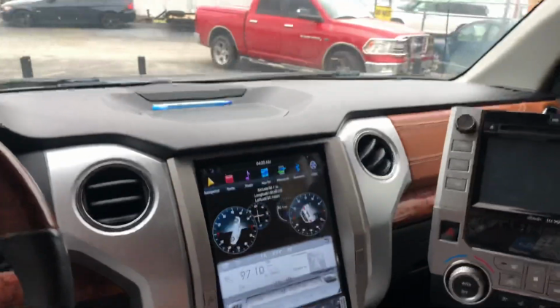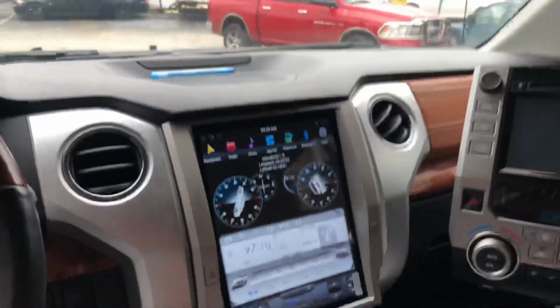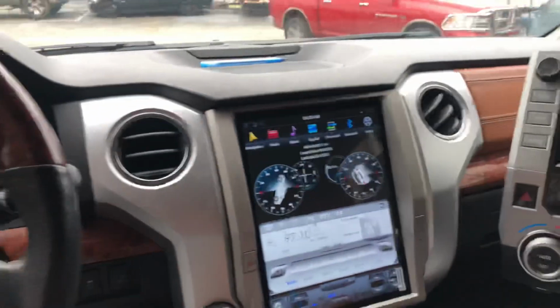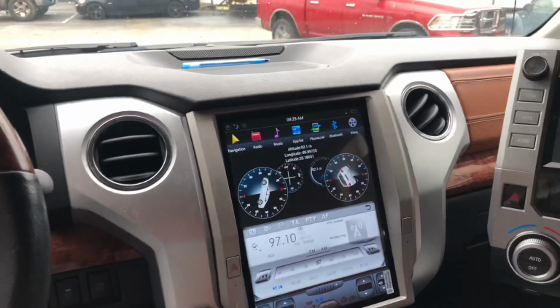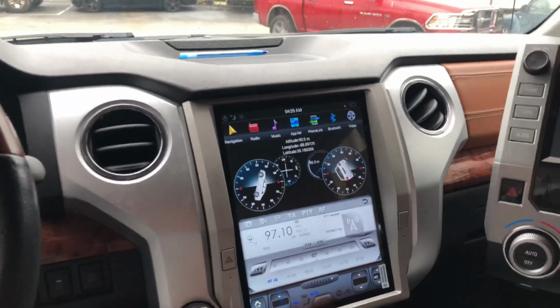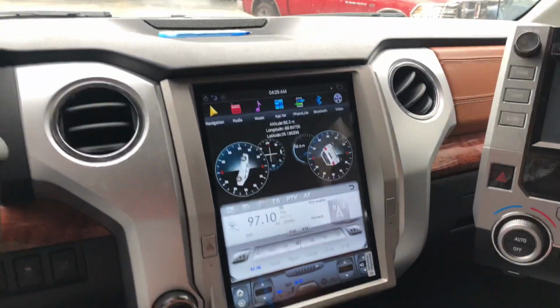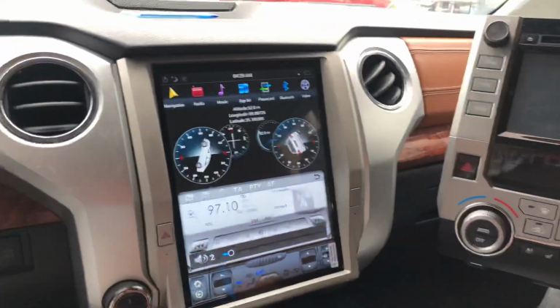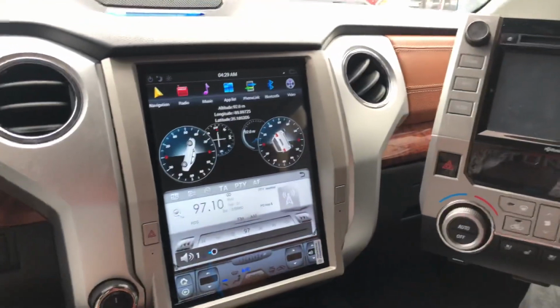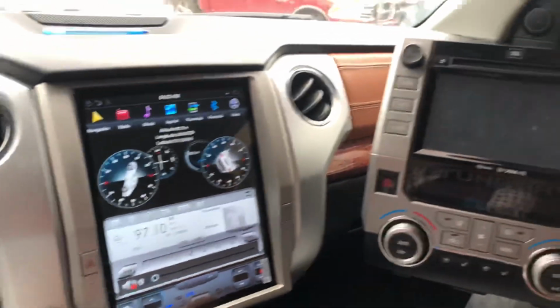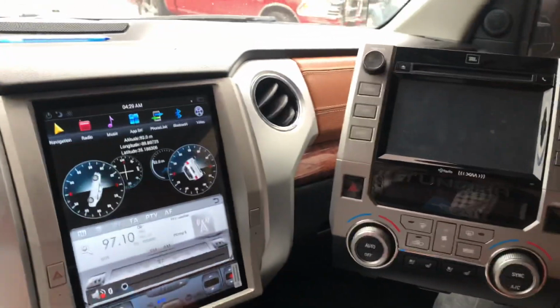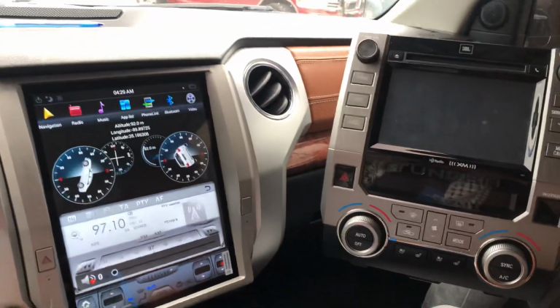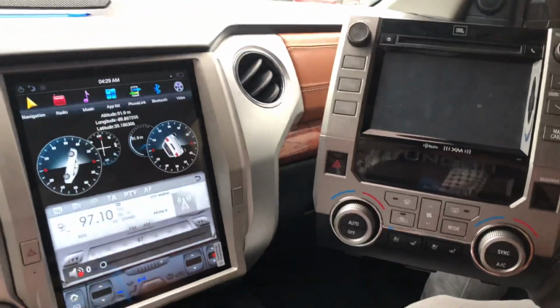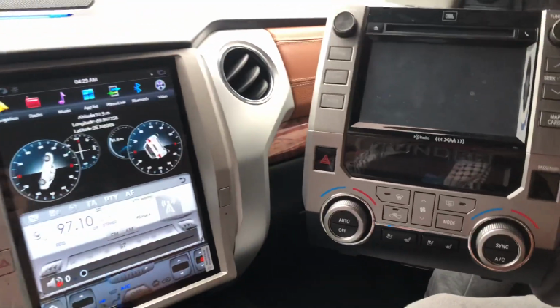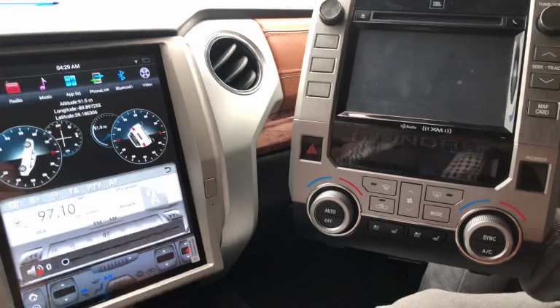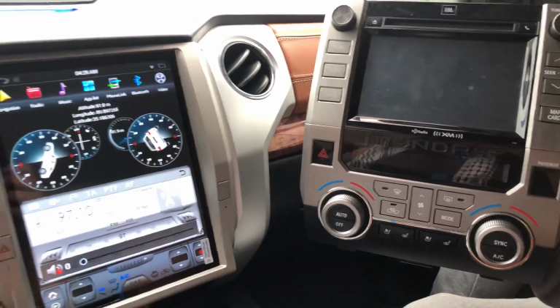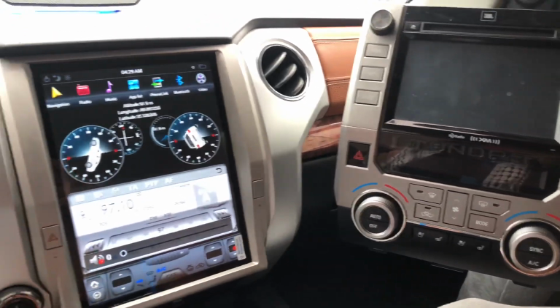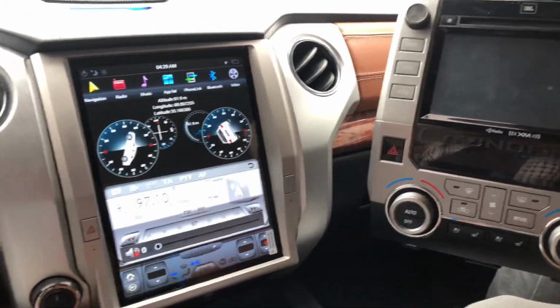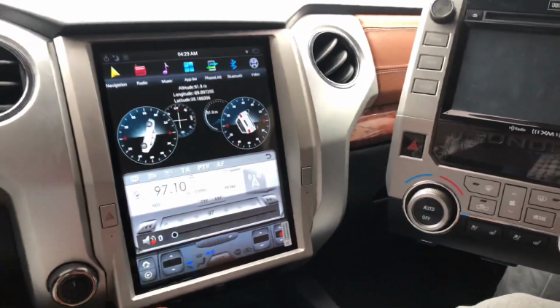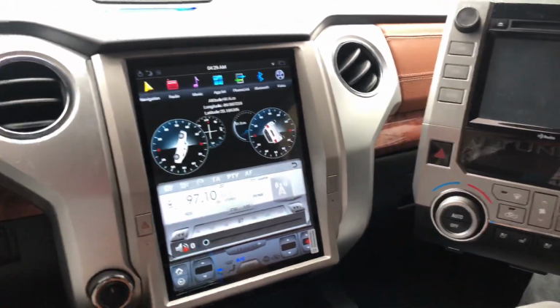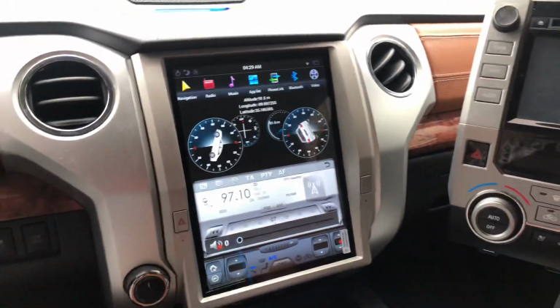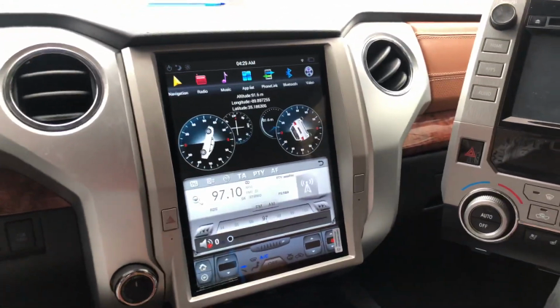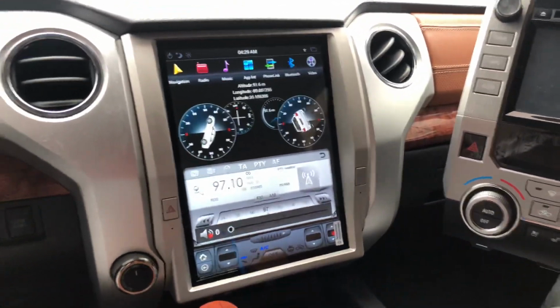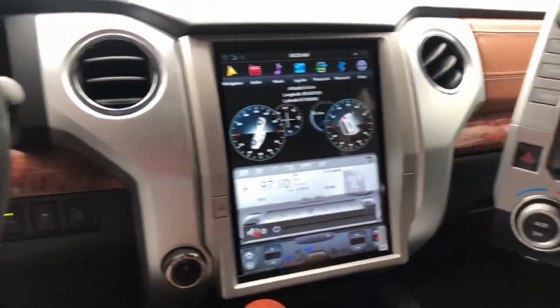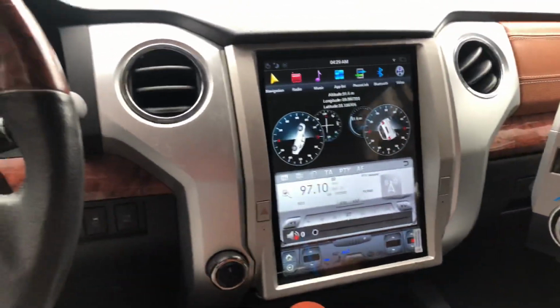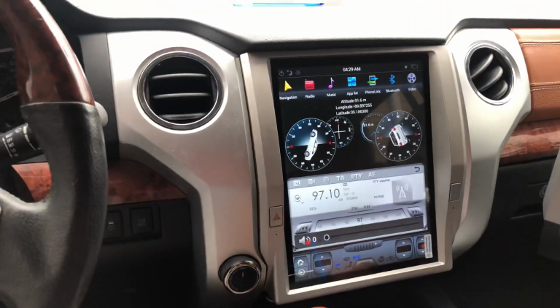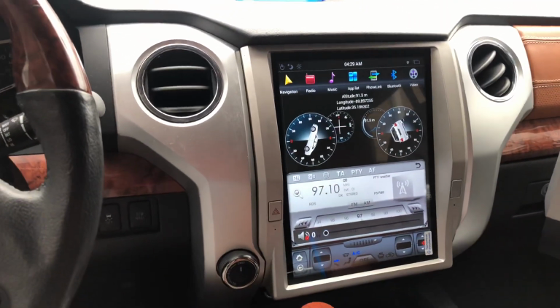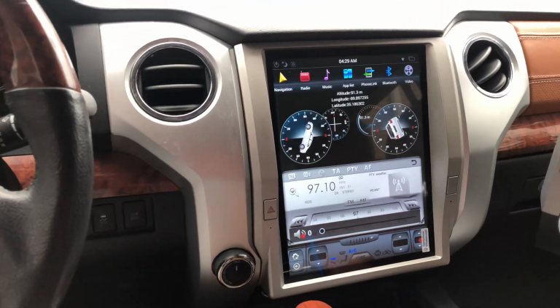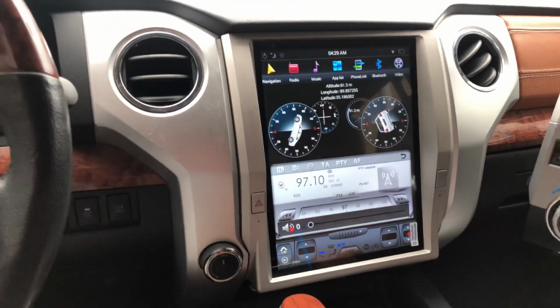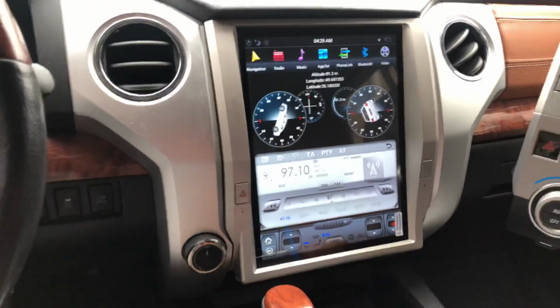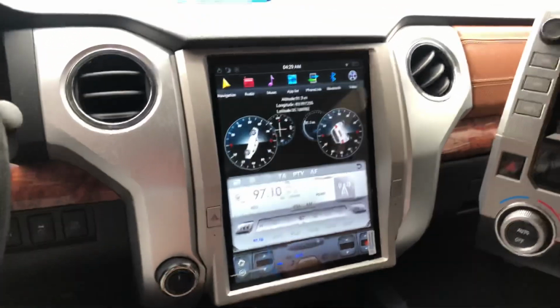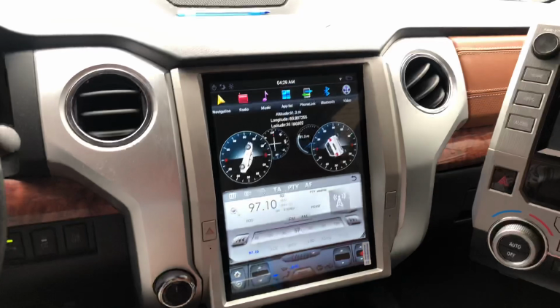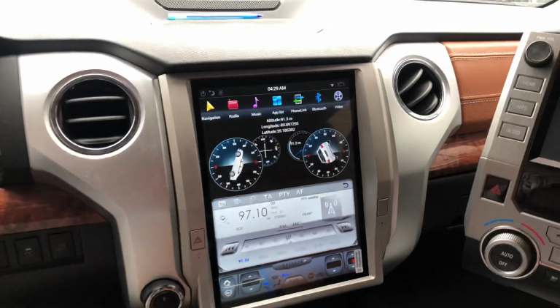Hey everybody, this is Moe in Memphis, Tennessee with 901 Sounds. Today we installed the Tesla tablet in a 2013 Toyota Tundra.